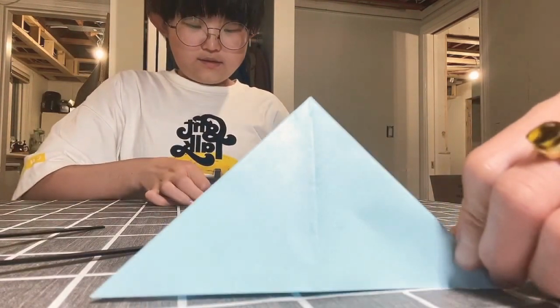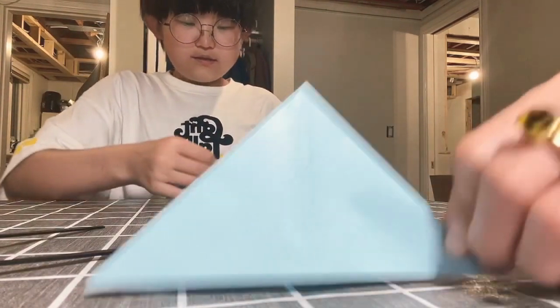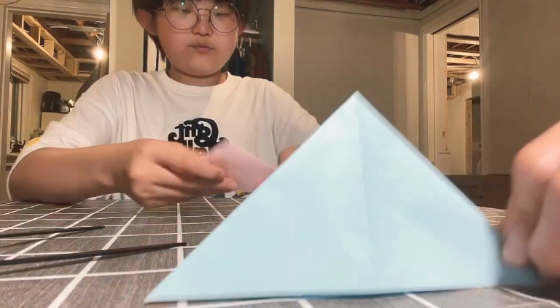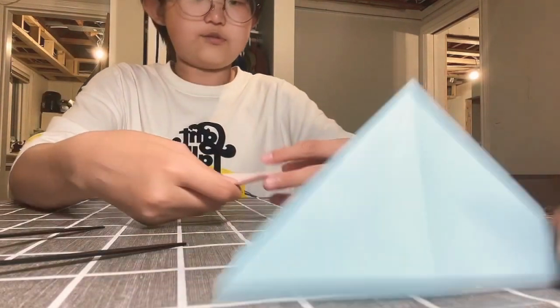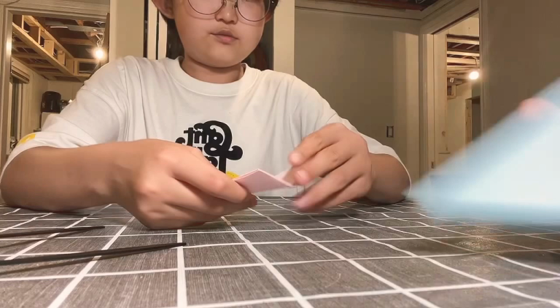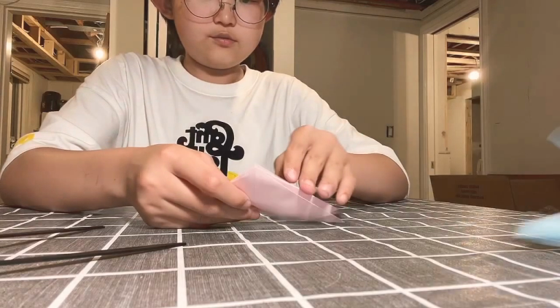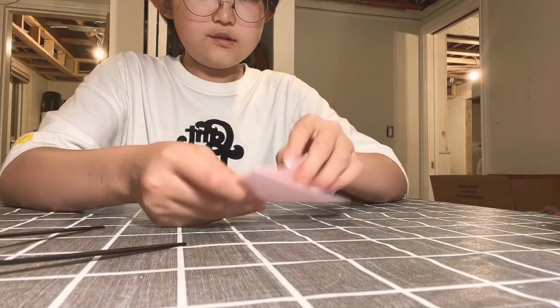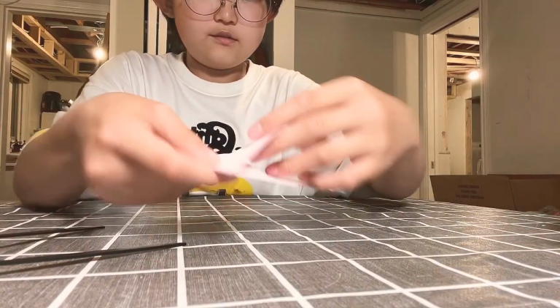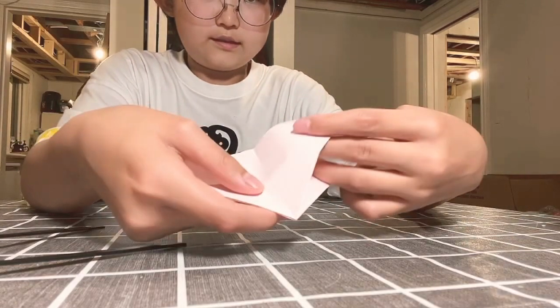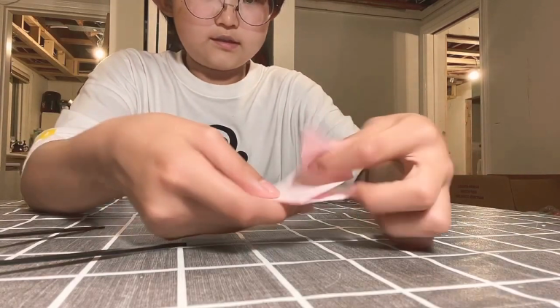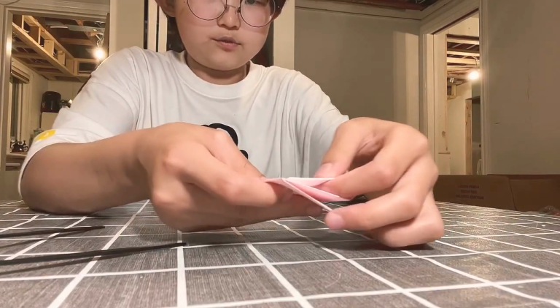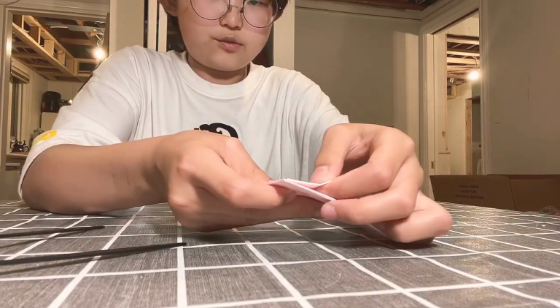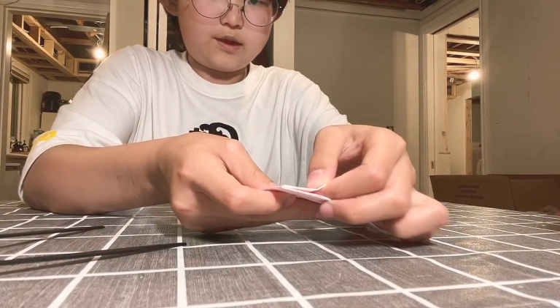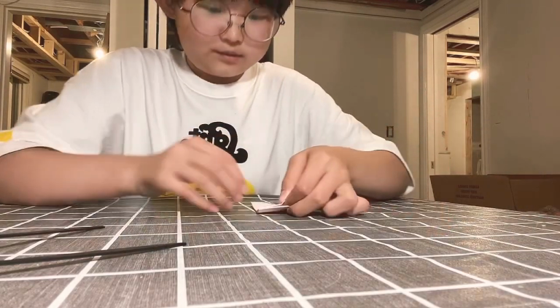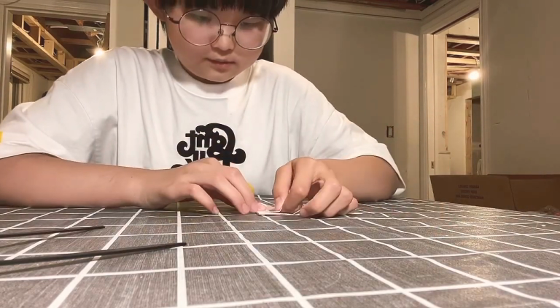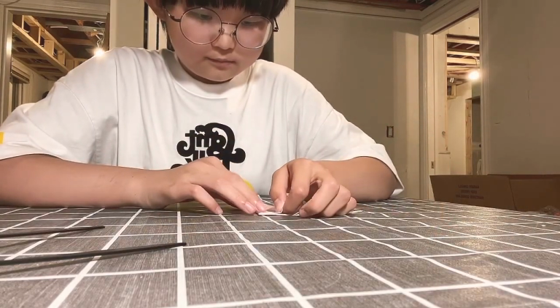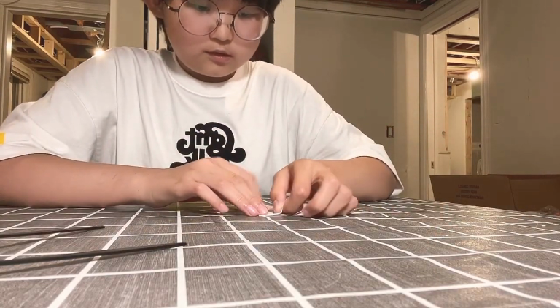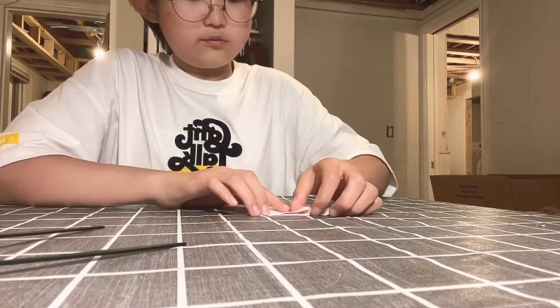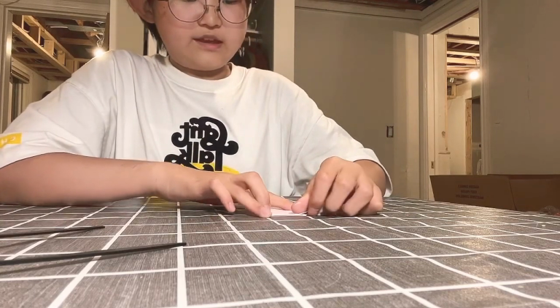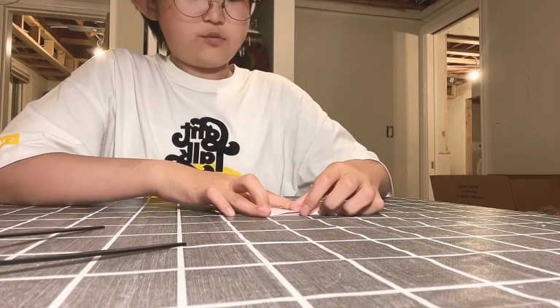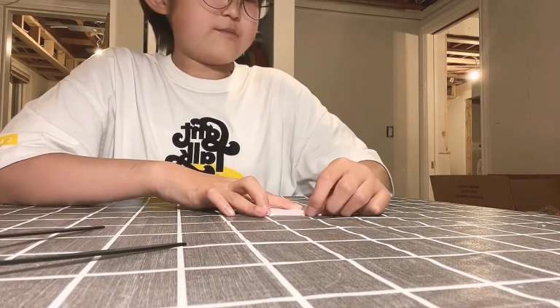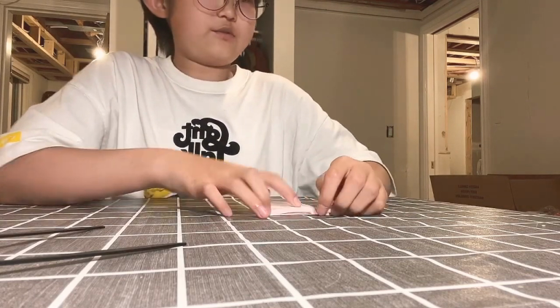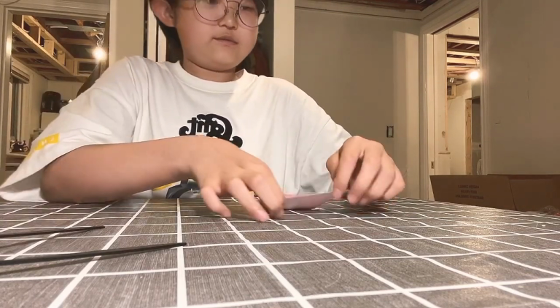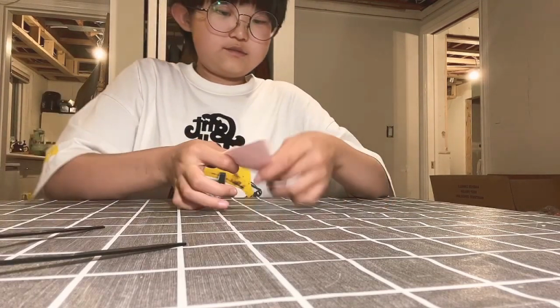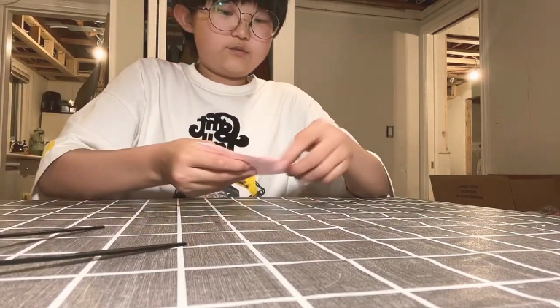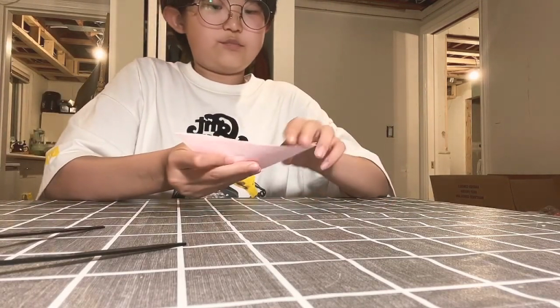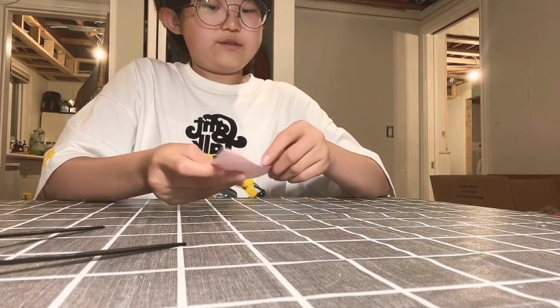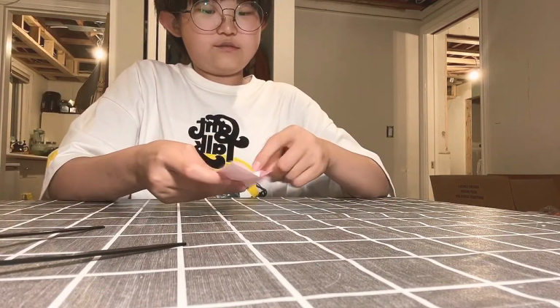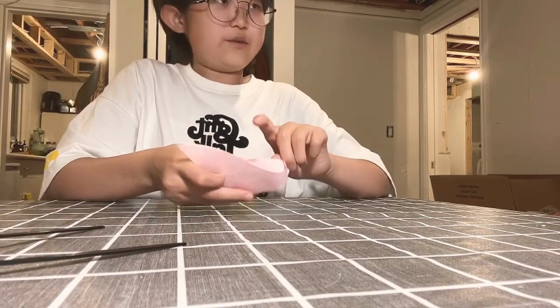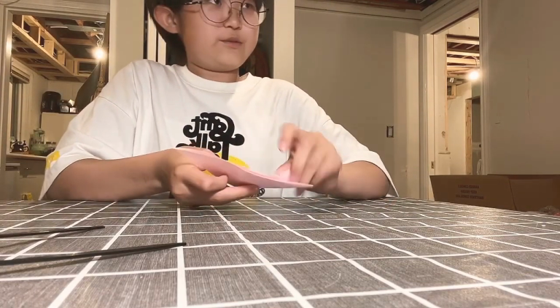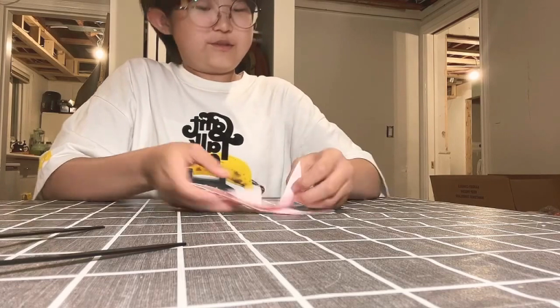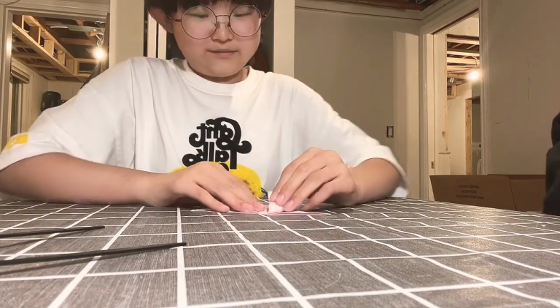And we are going to go like this and fold it all the way up. Are you making a bow? No, we're not making a bow — we're making a balloon. Yeah. It's the same thing, a bow and a balloon.